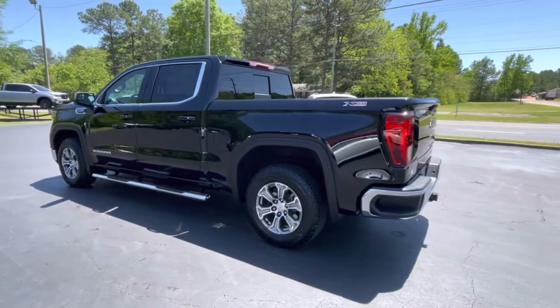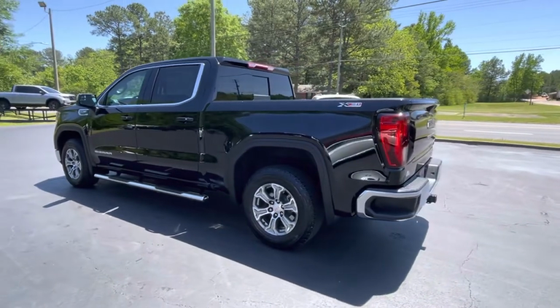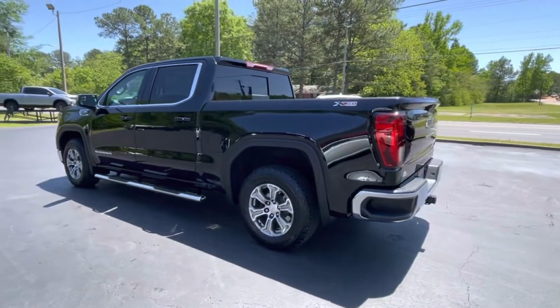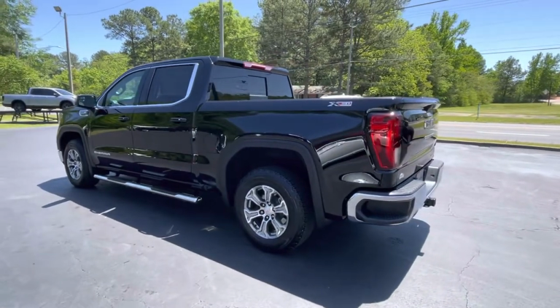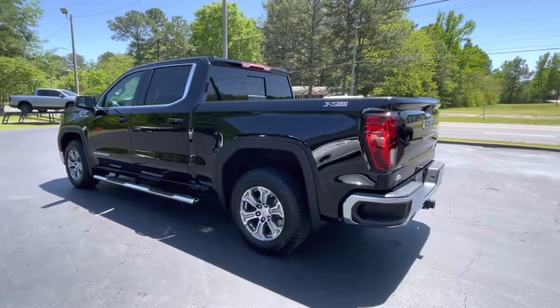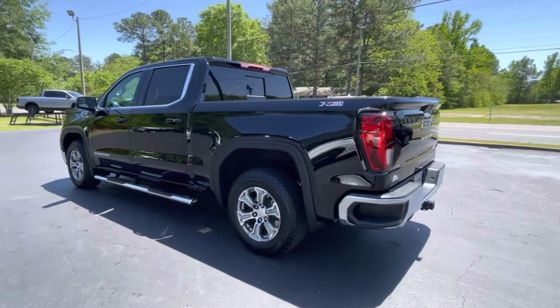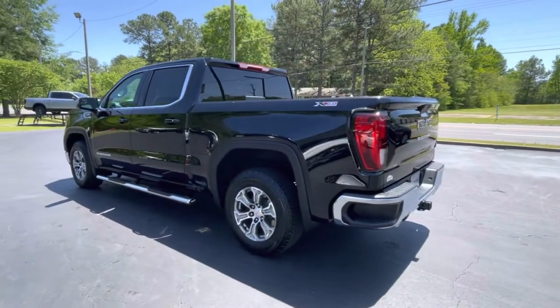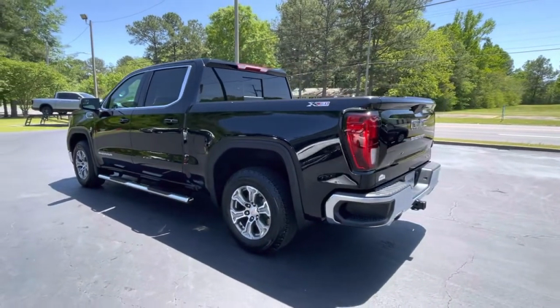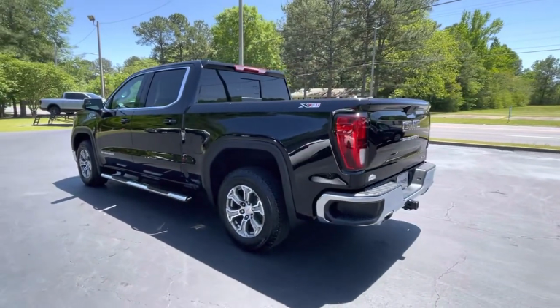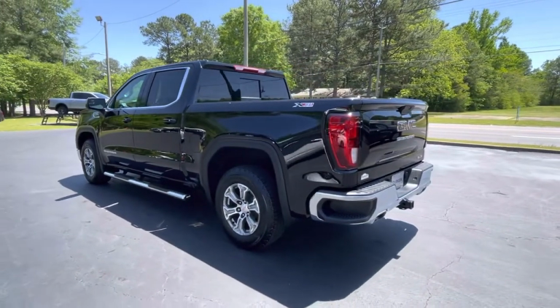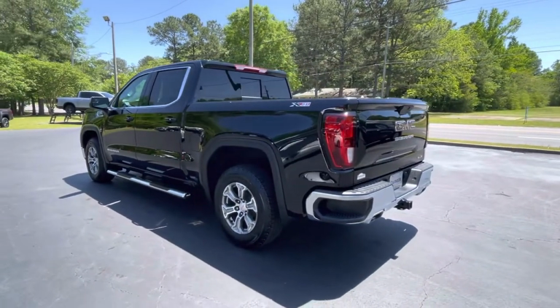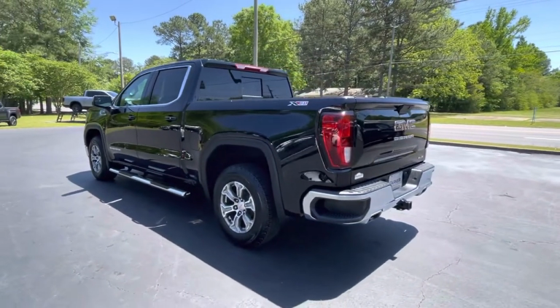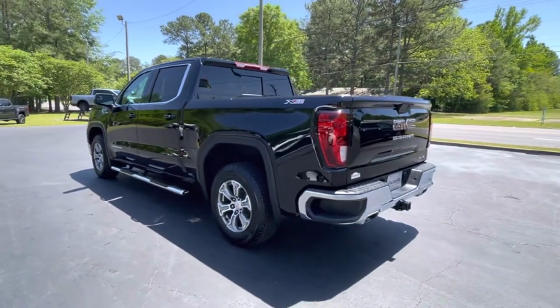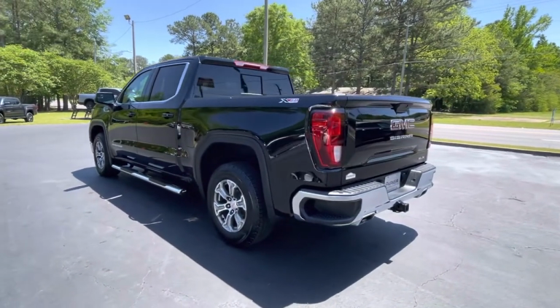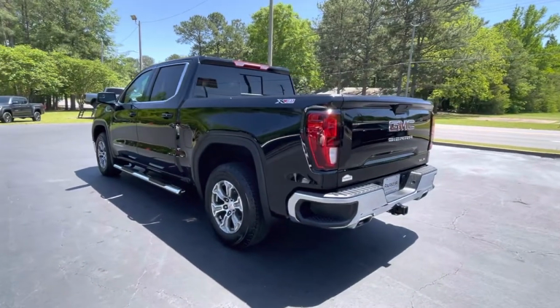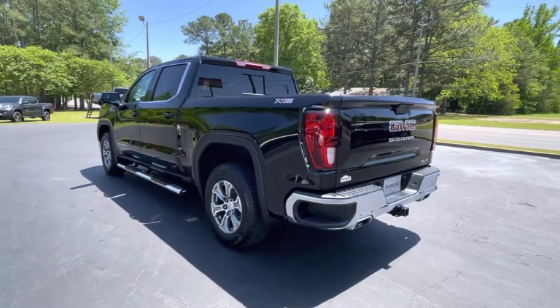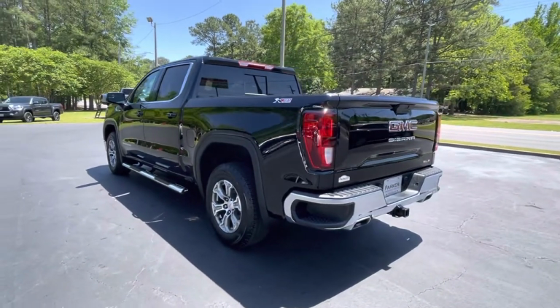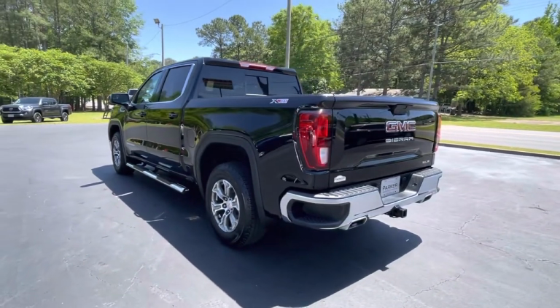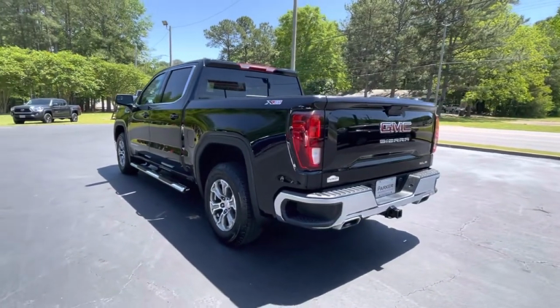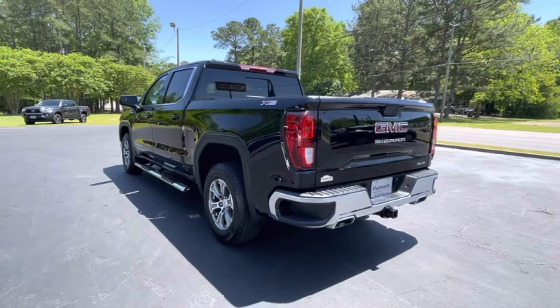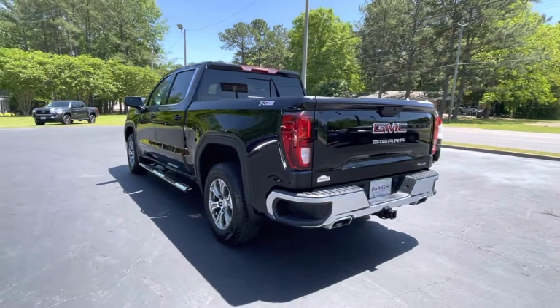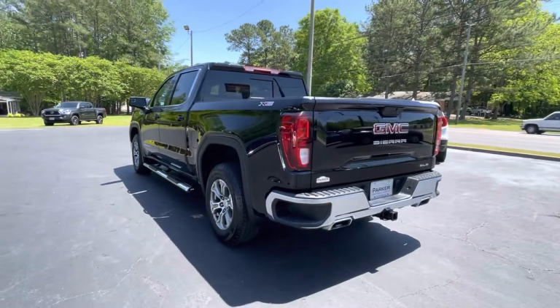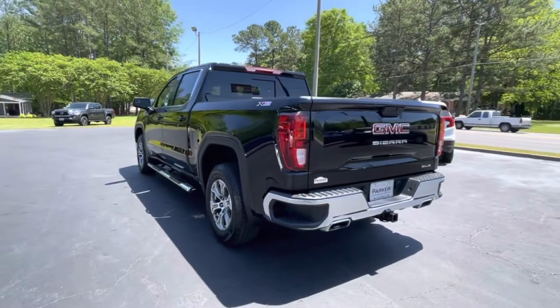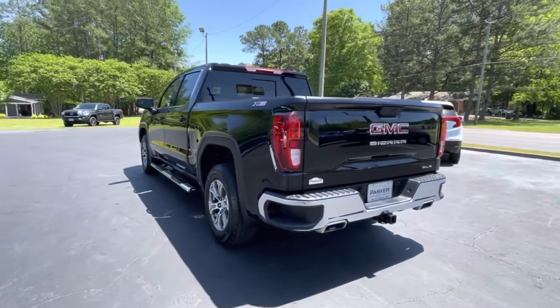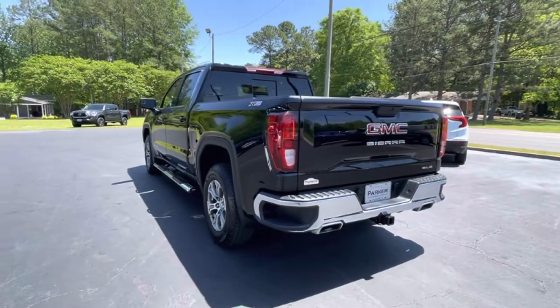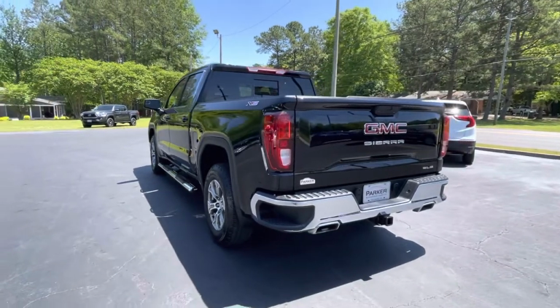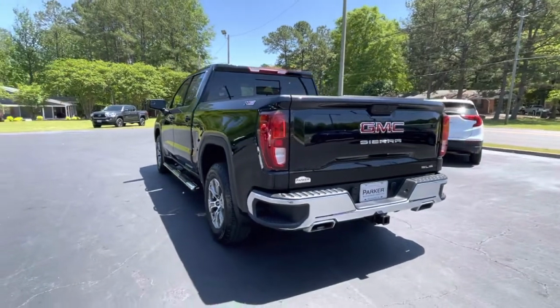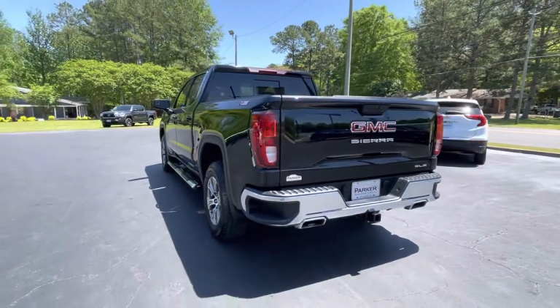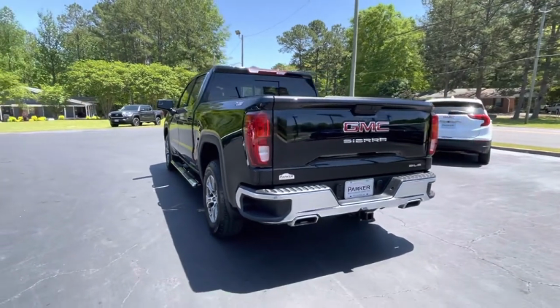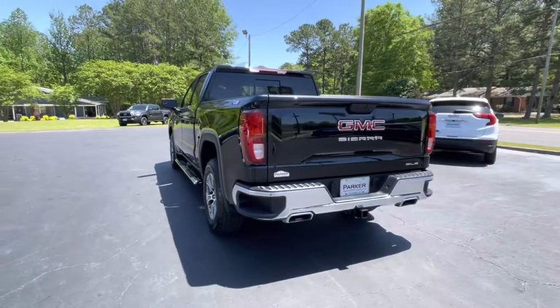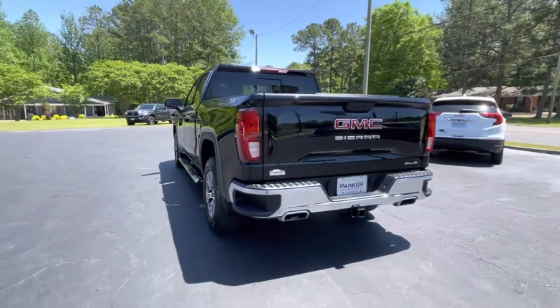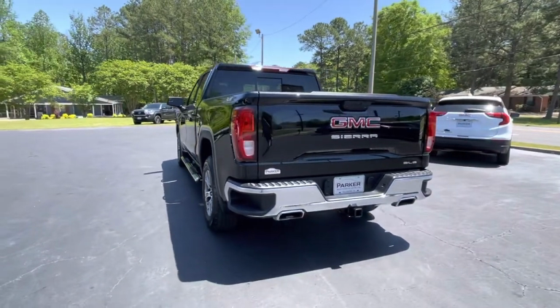This thing is absolutely beautiful and it's loaded with everything, including the convenience package, the preferred package, and the value package.